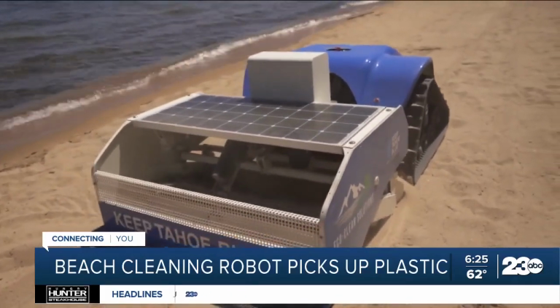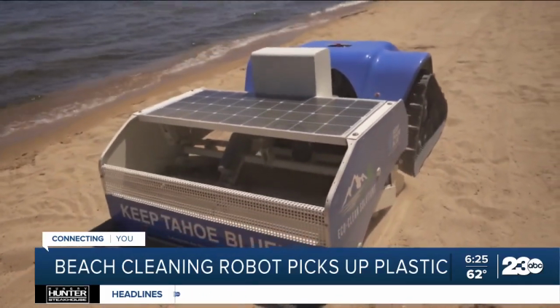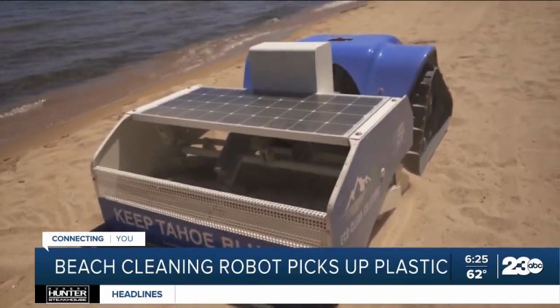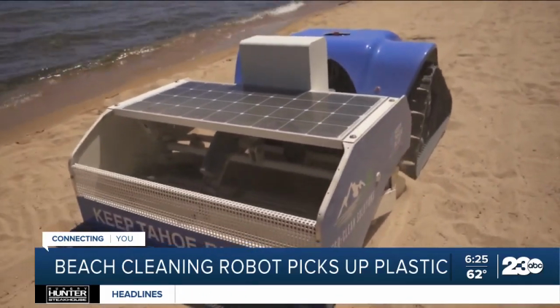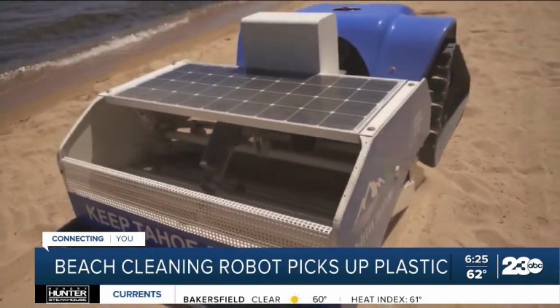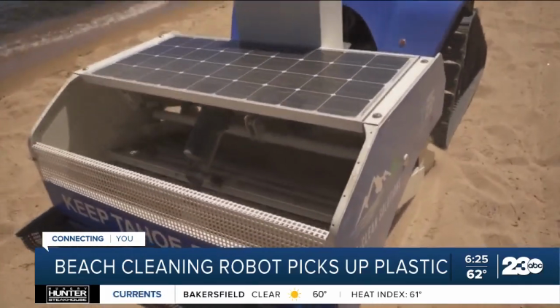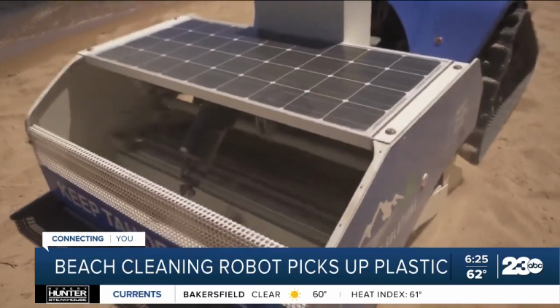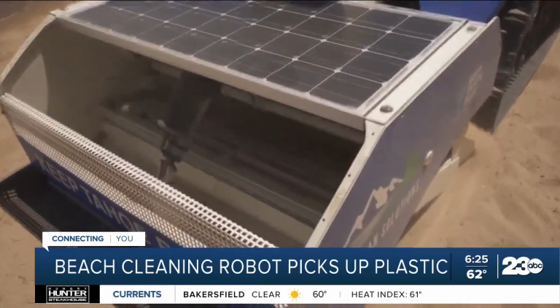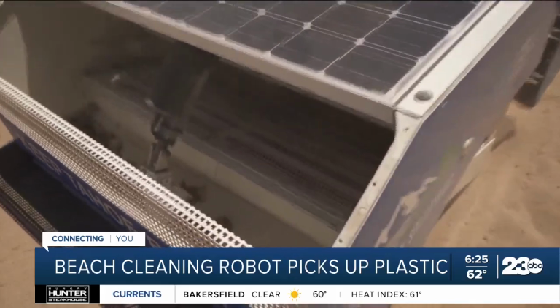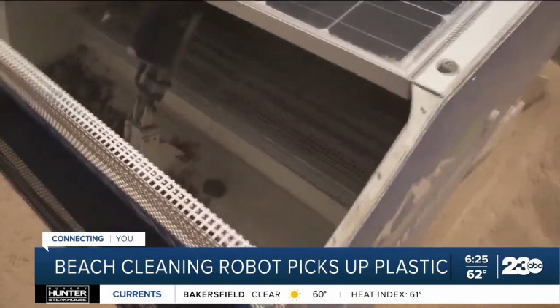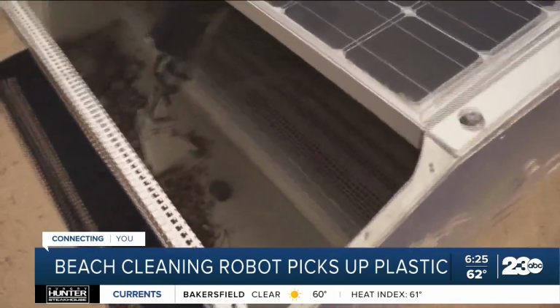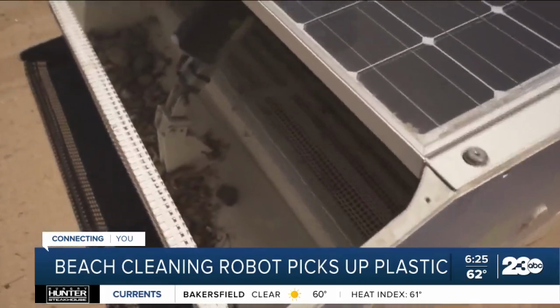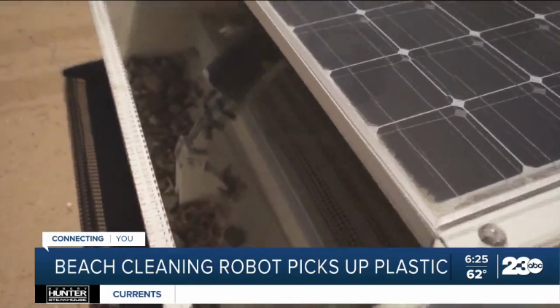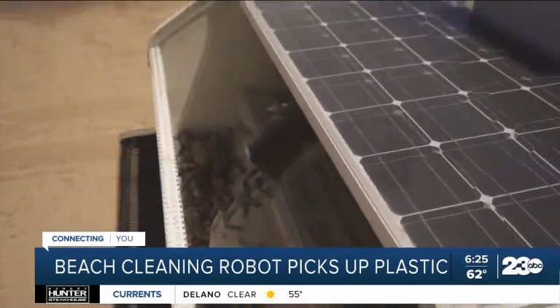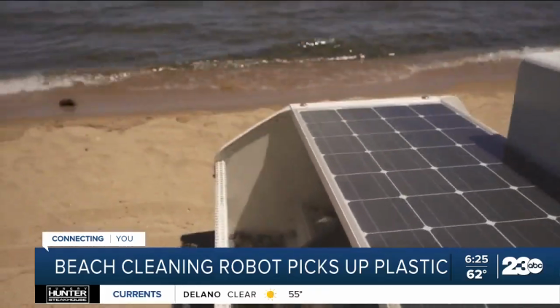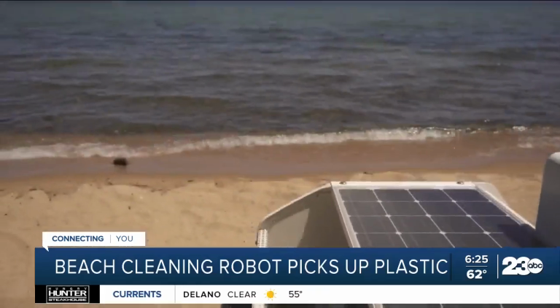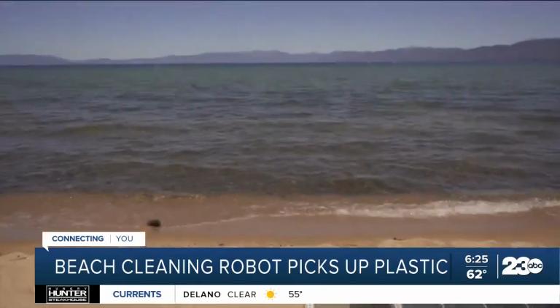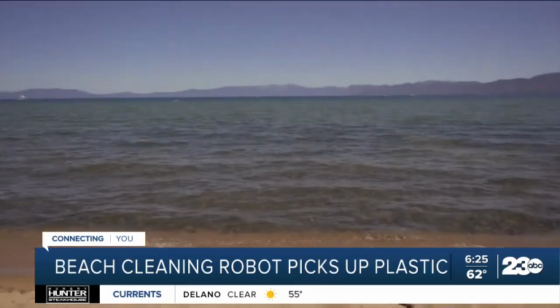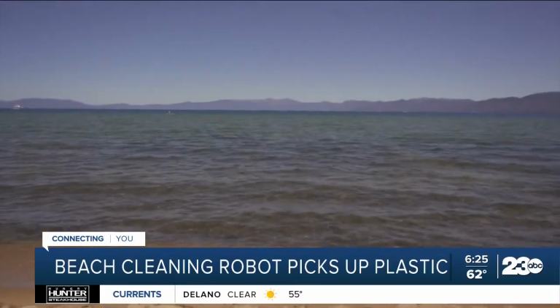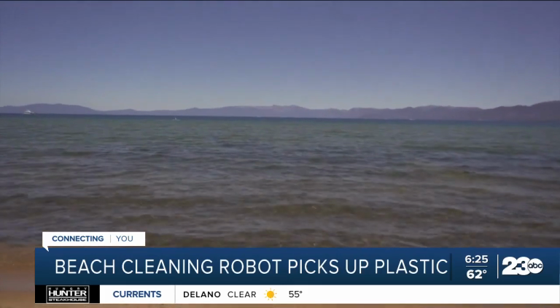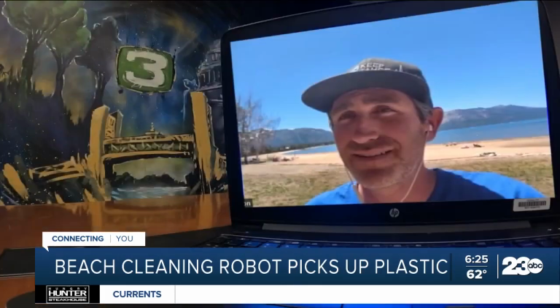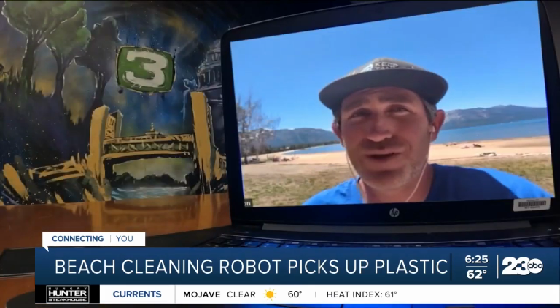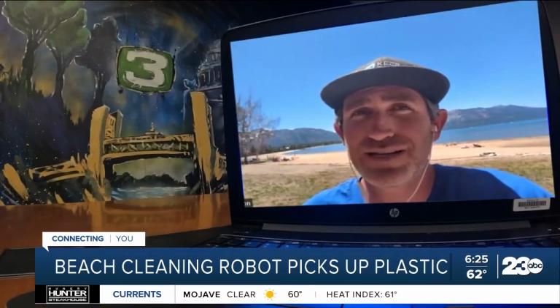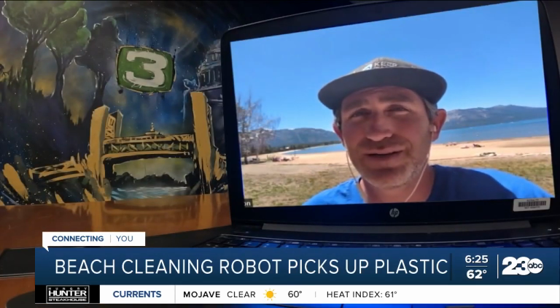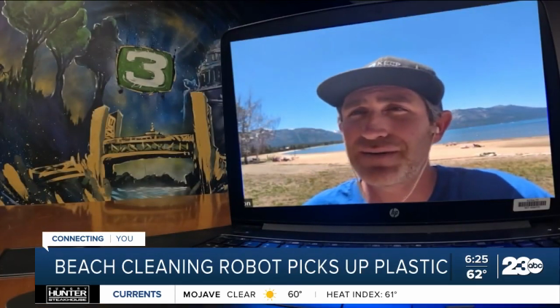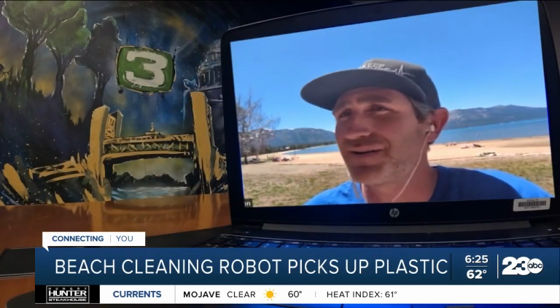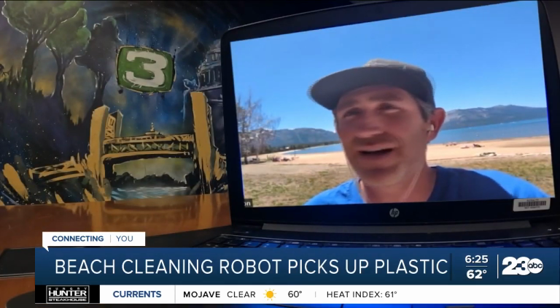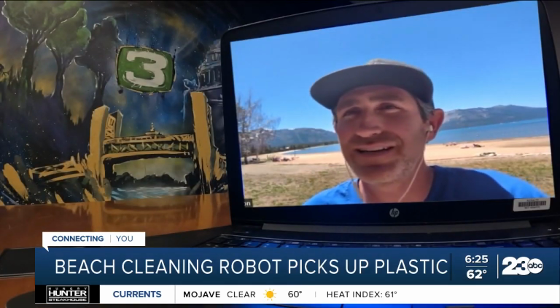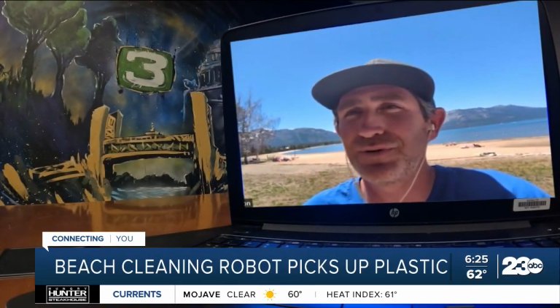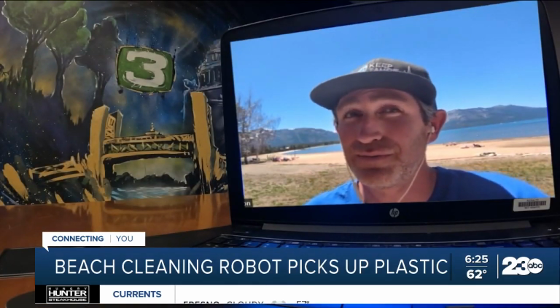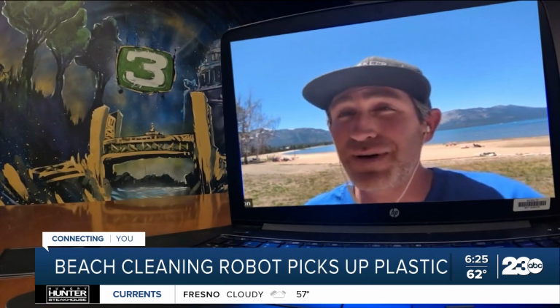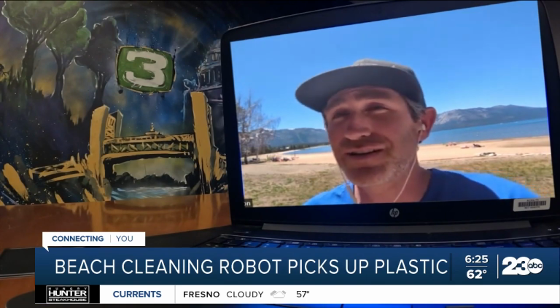Regular cleanup events will still take place, but Patterson says we should all focus first on being responsible stewards of Lake Tahoe's environment. Leave it better than you found it. Come enjoy this place, but pack it in, pack it out. It sounds silly and simple, but it really matters here in Tahoe.